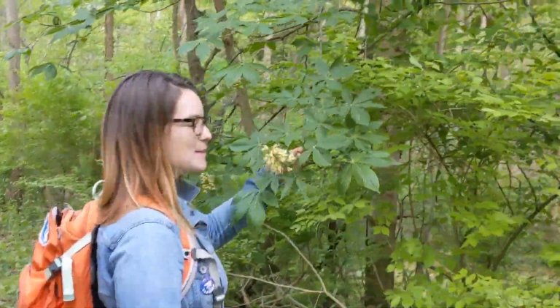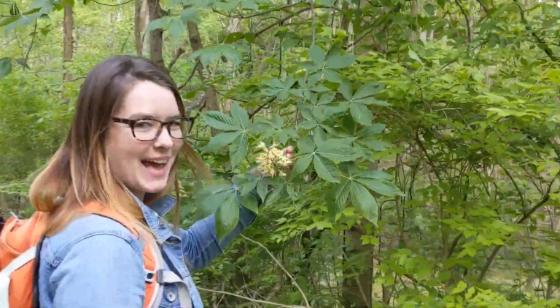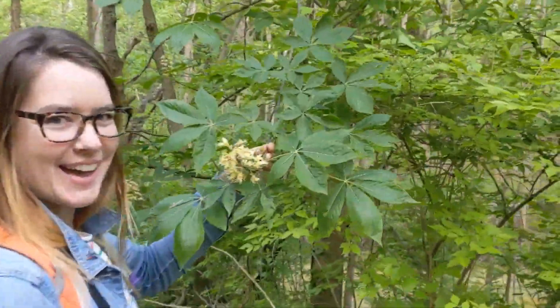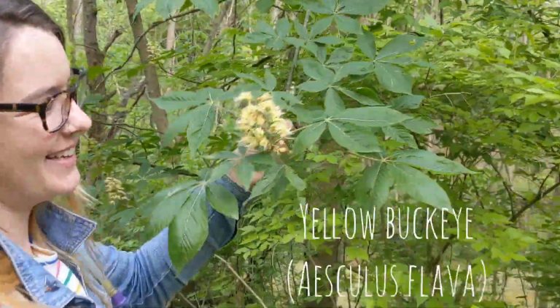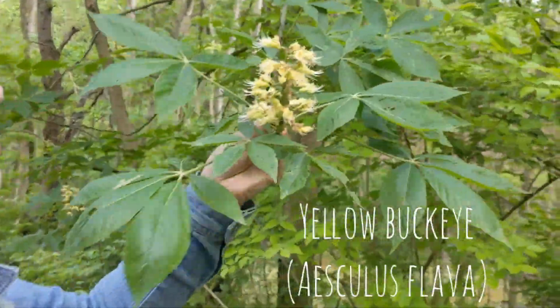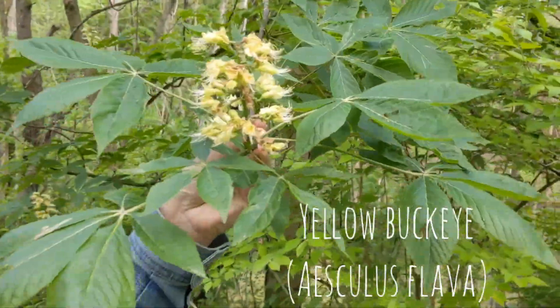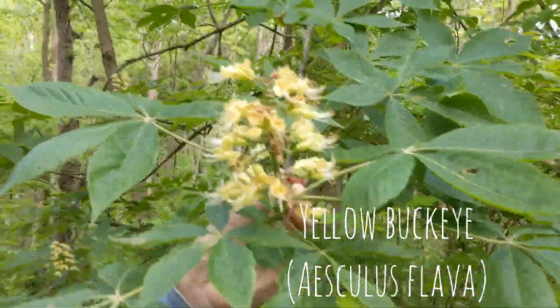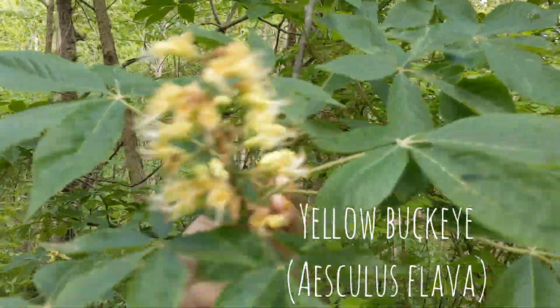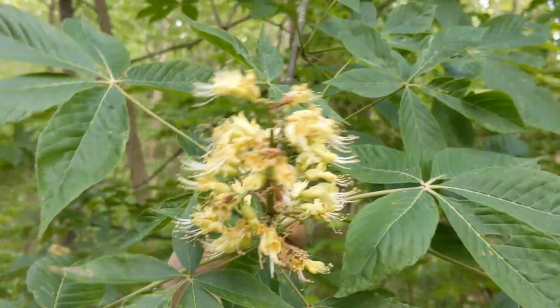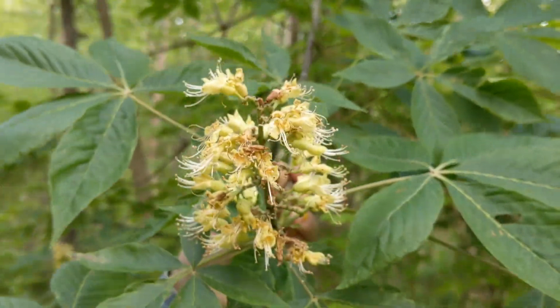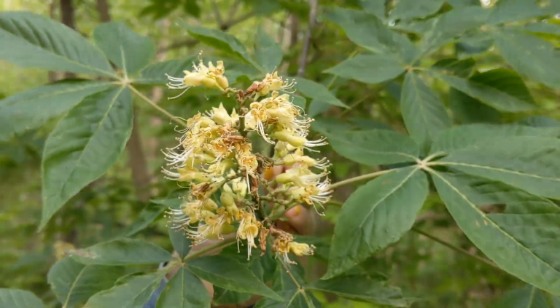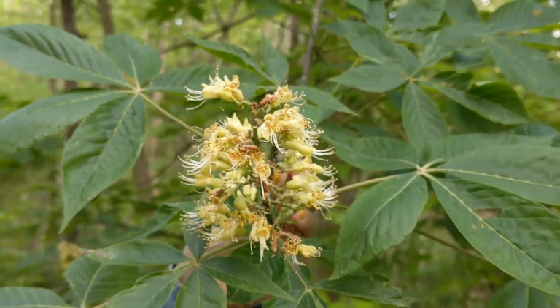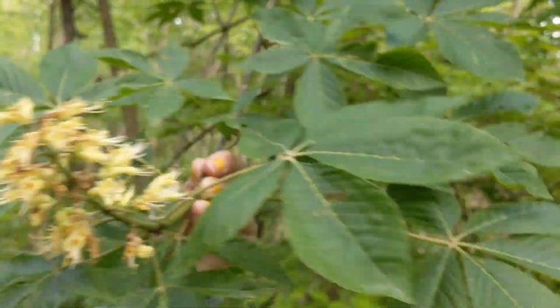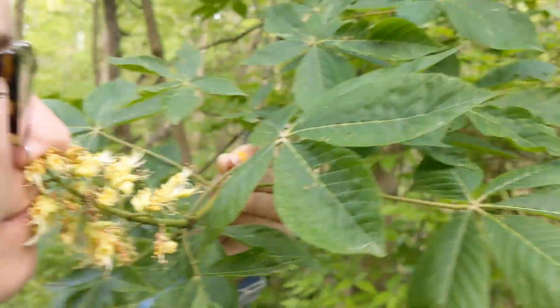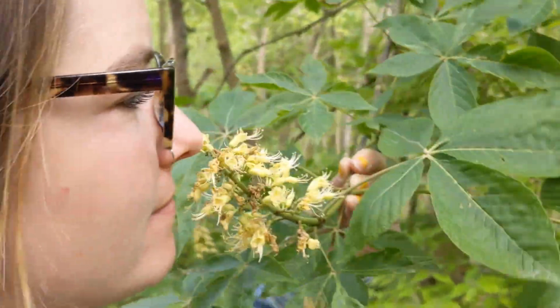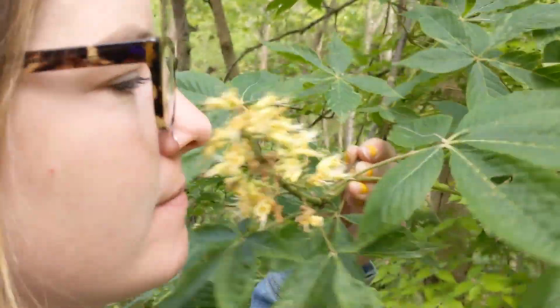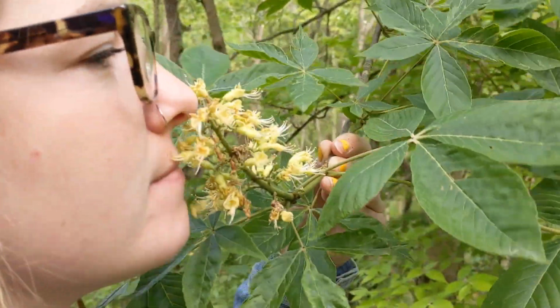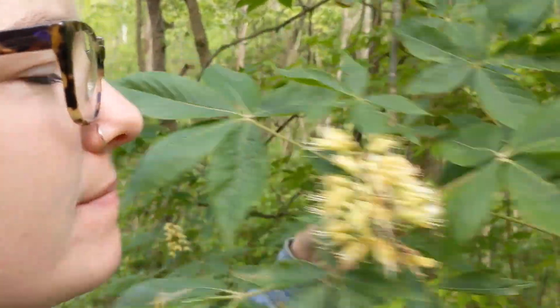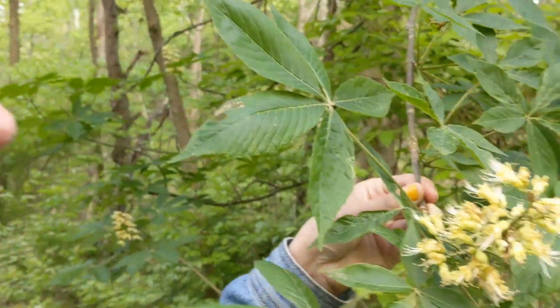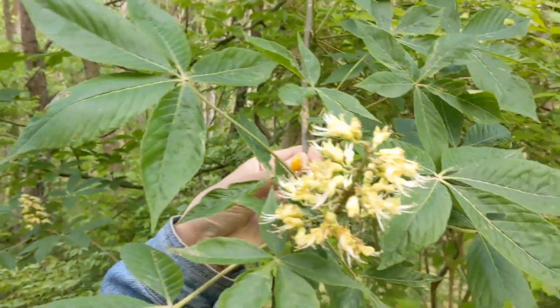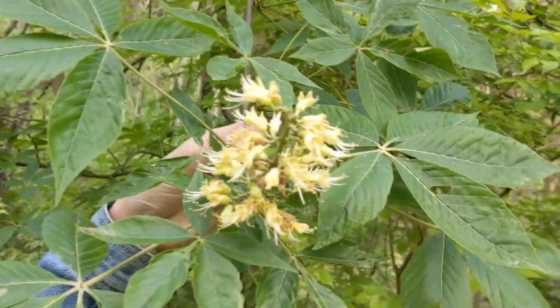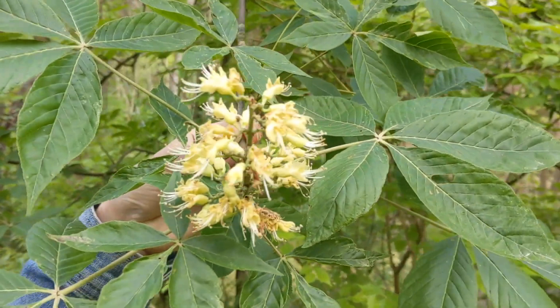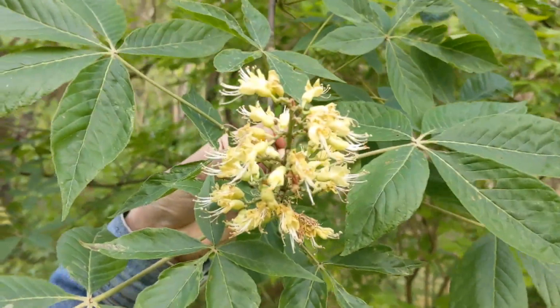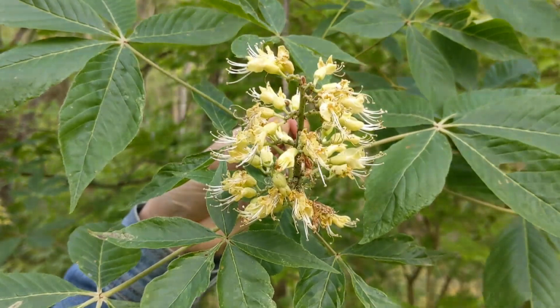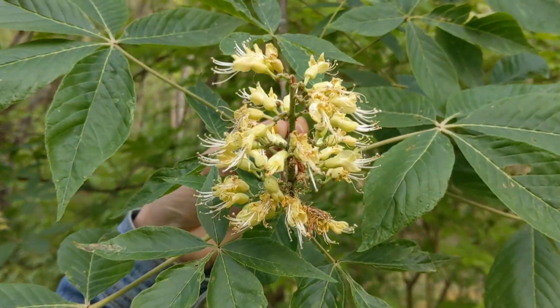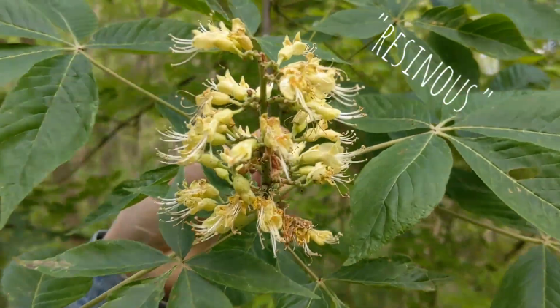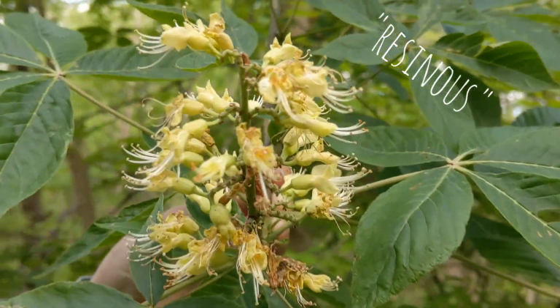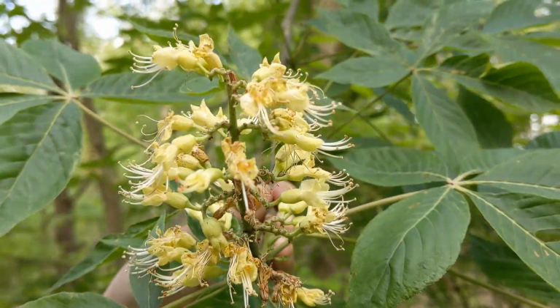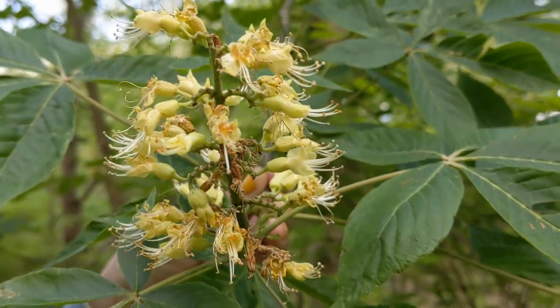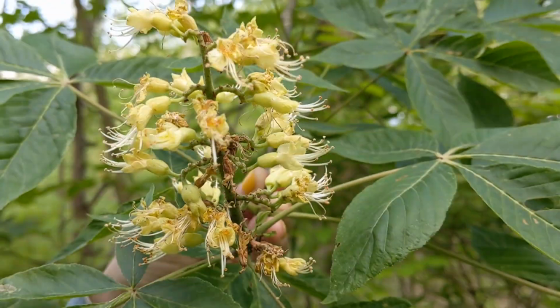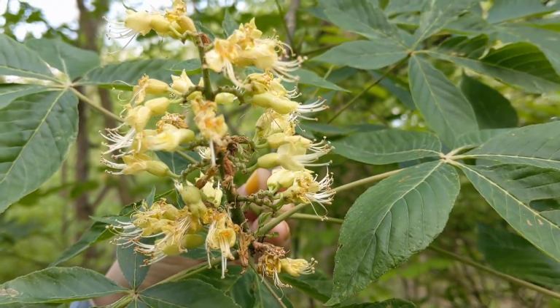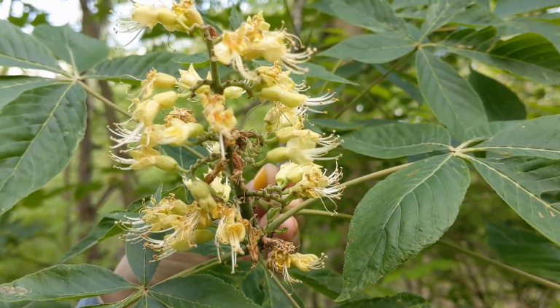It's a buckeye. Doesn't smell good — resinous, a little stinky. But it's pretty. It's probably our most common buckeye.